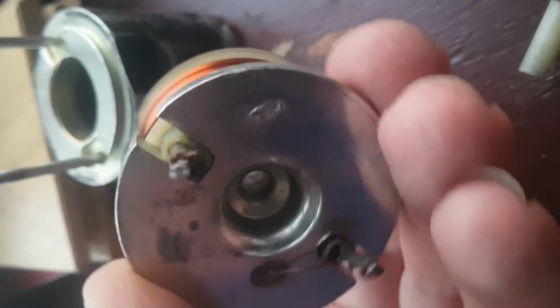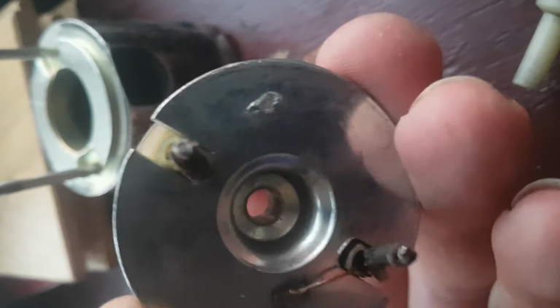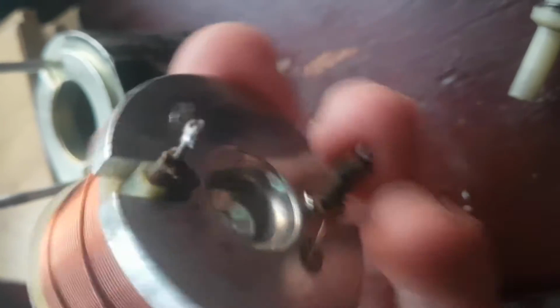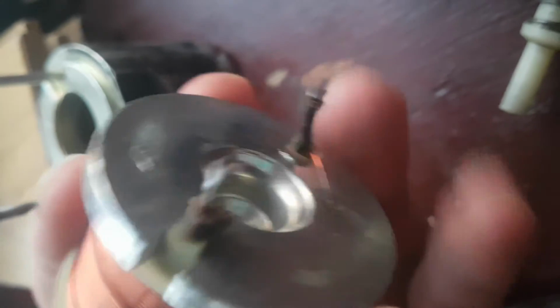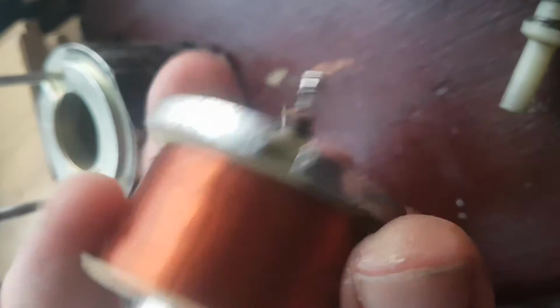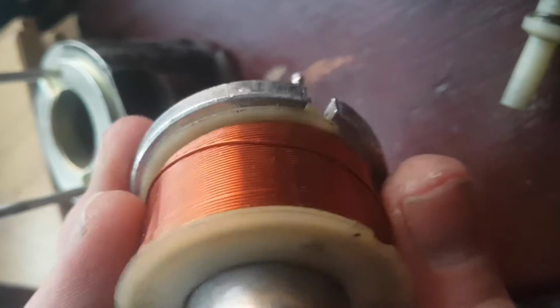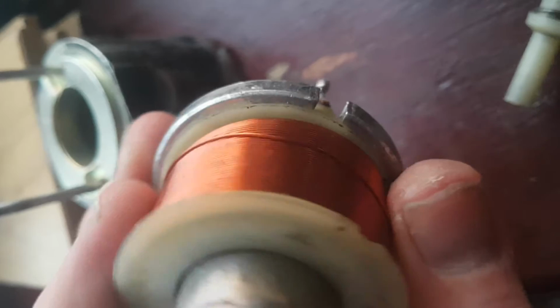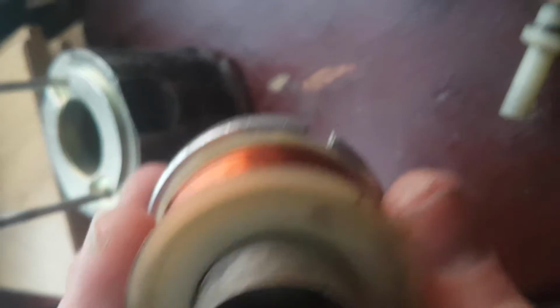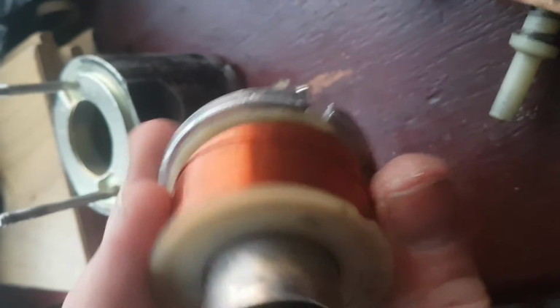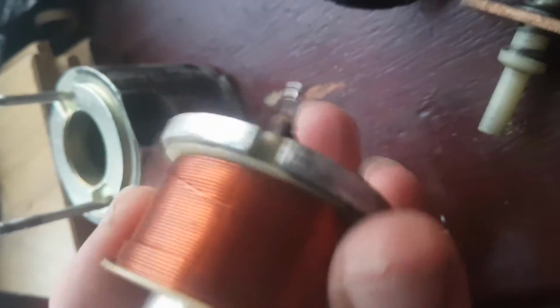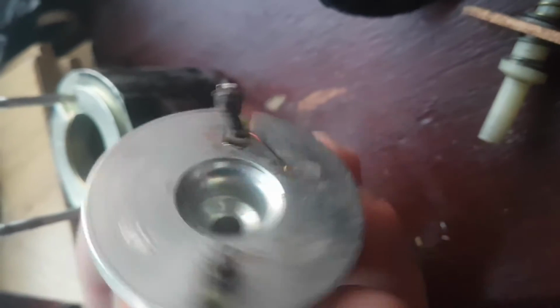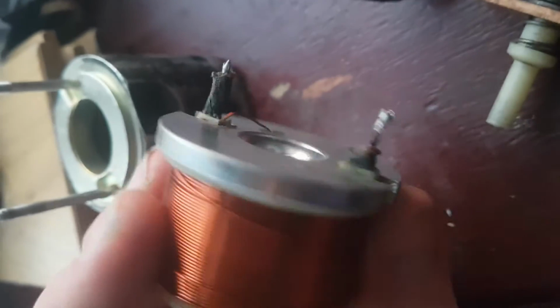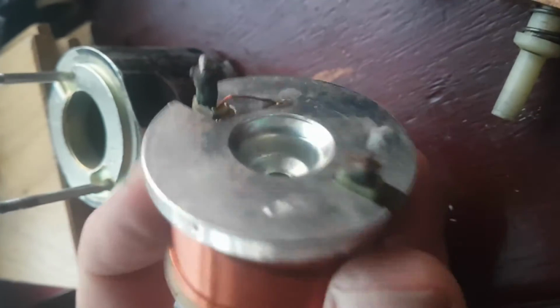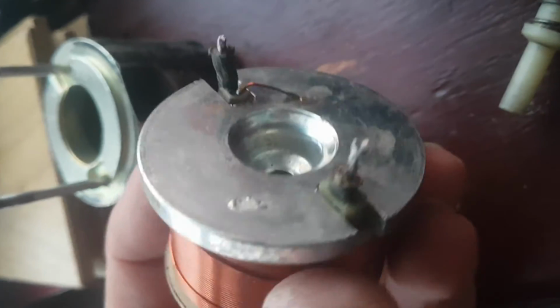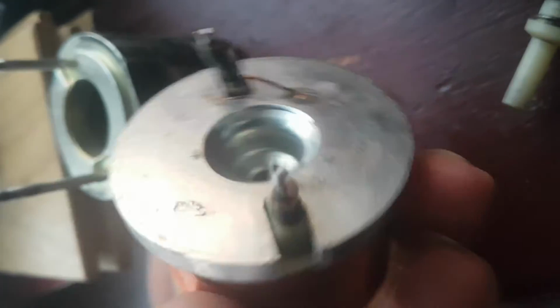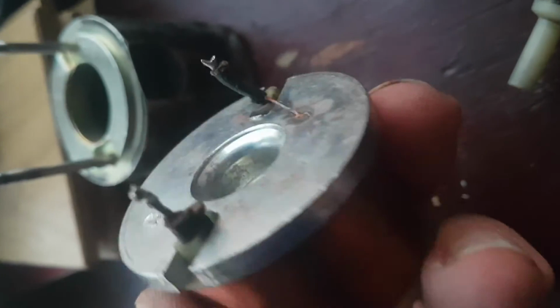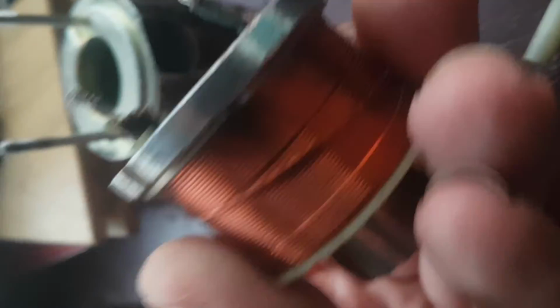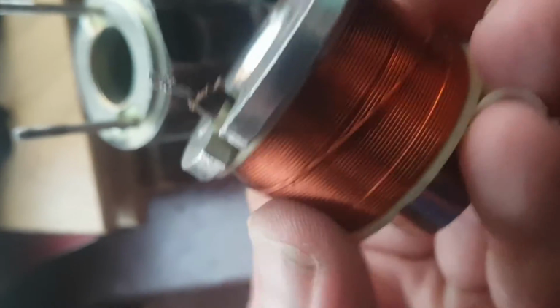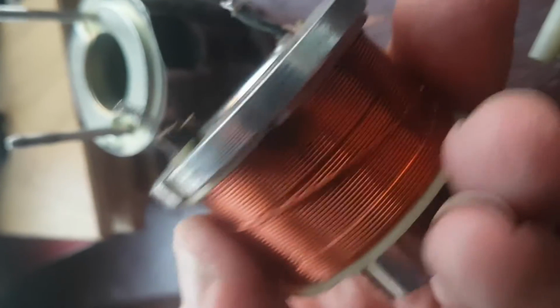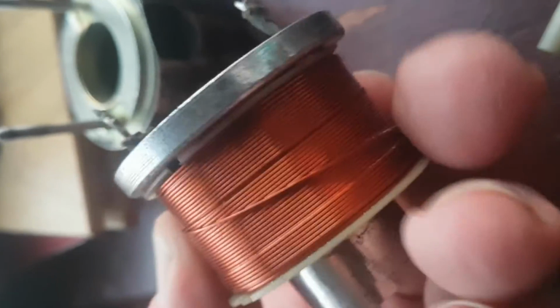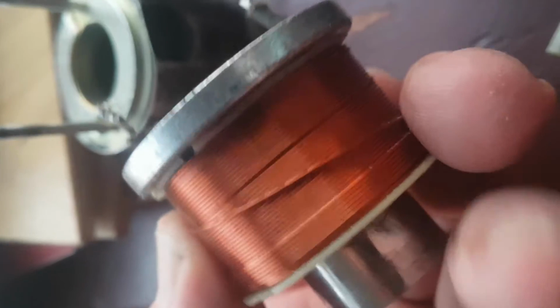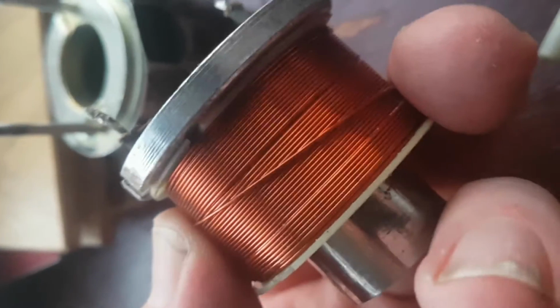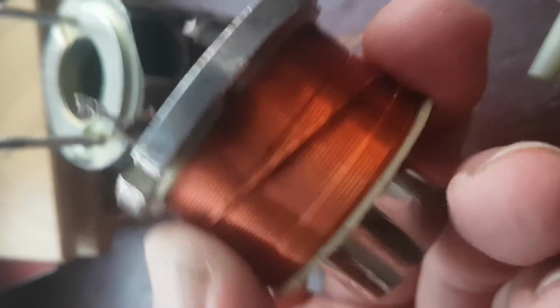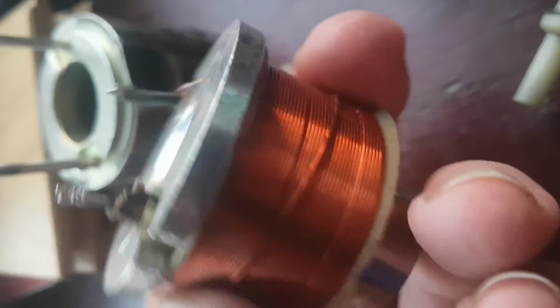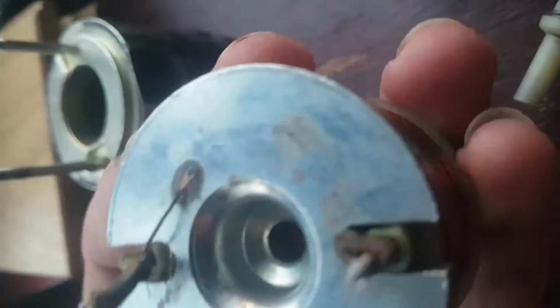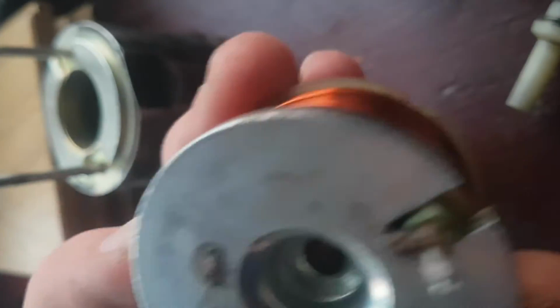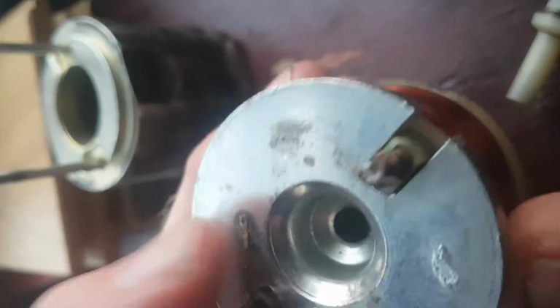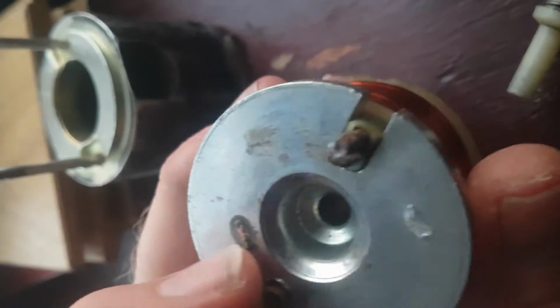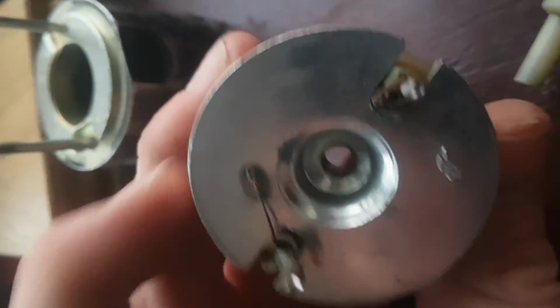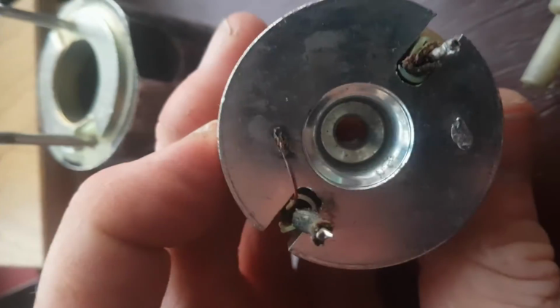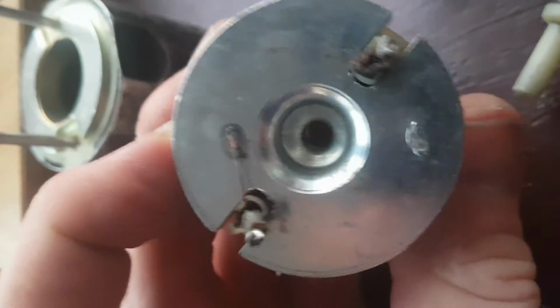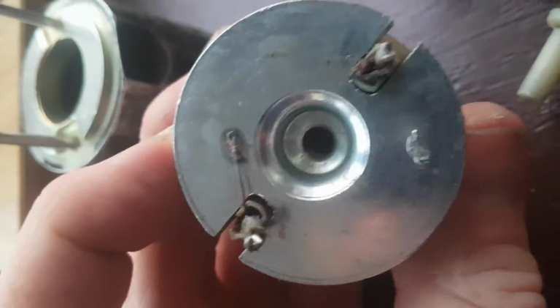It's just a wire wrapped around a coil, around a cylinder. It's insulated wiring as well. It's got insulation. I'm not sure what that little one is though.